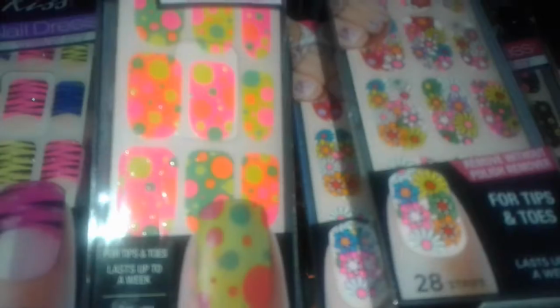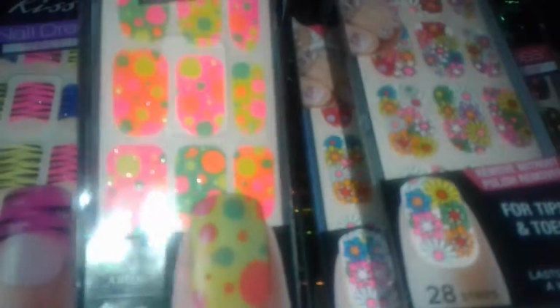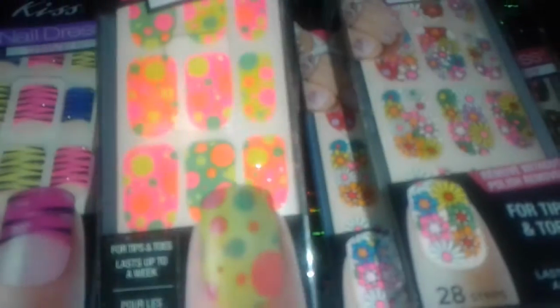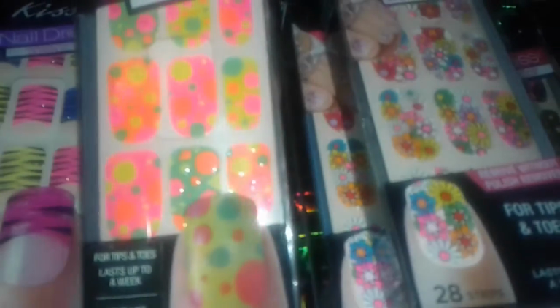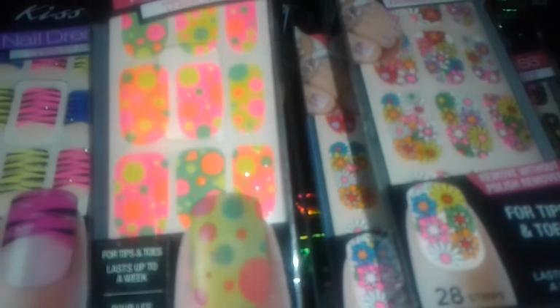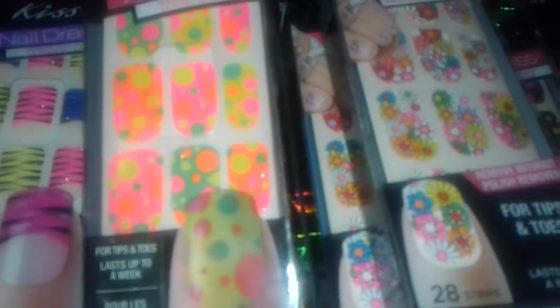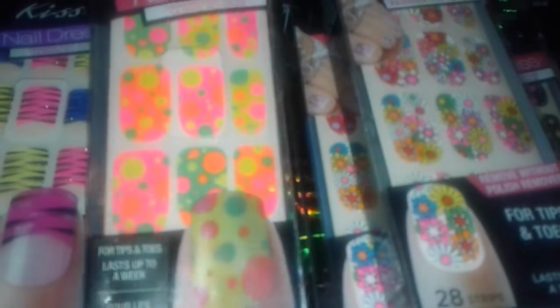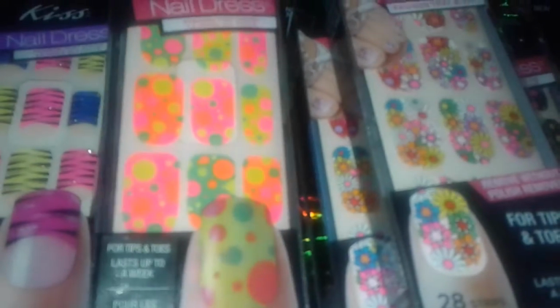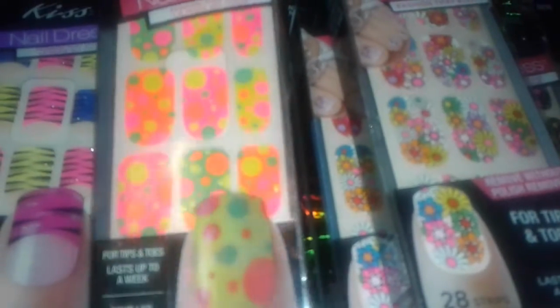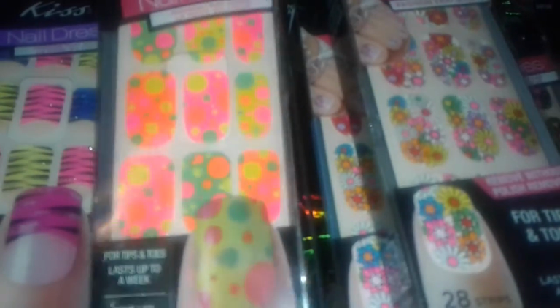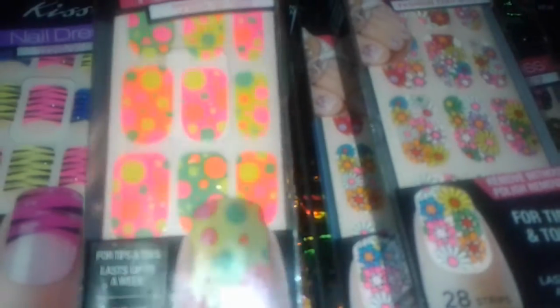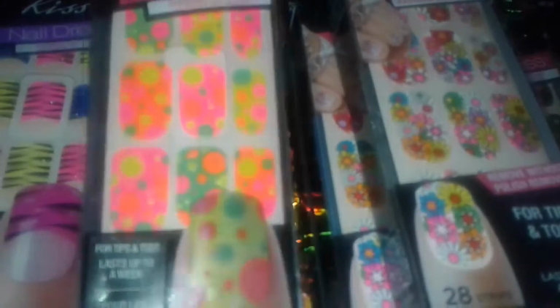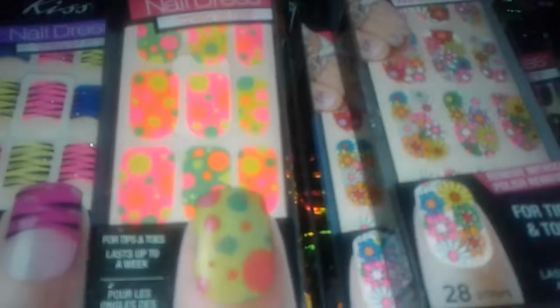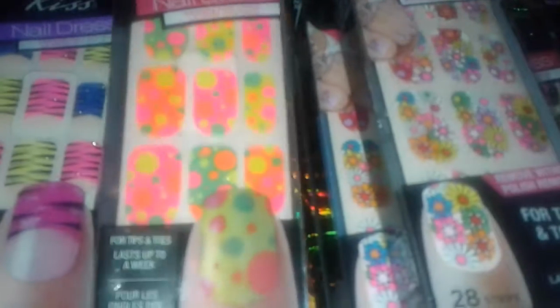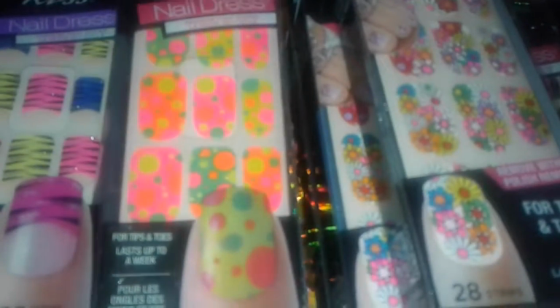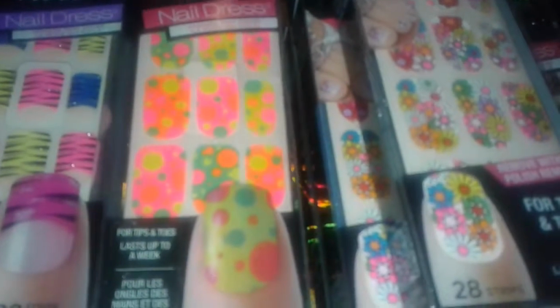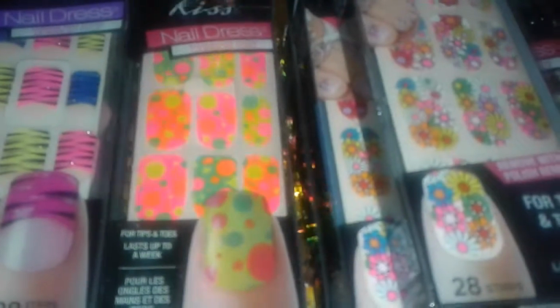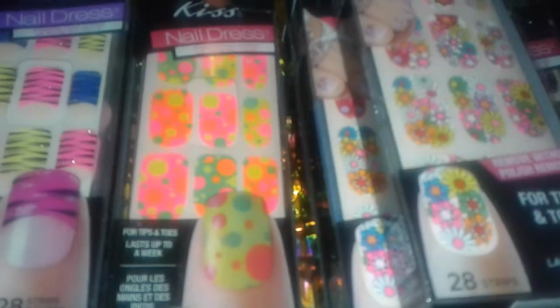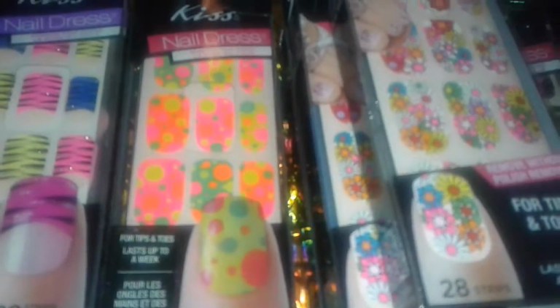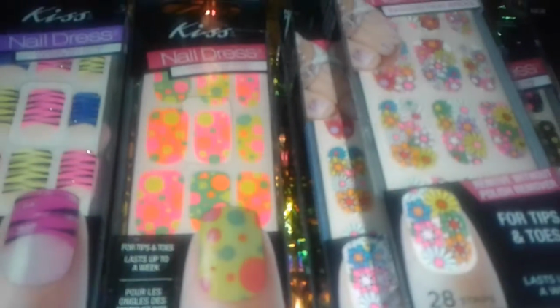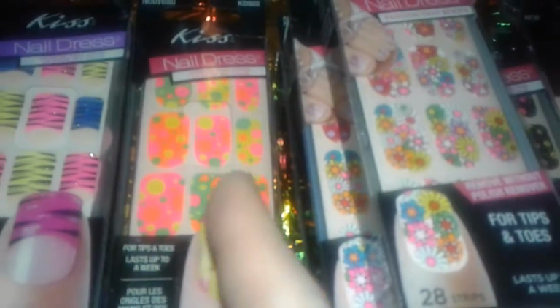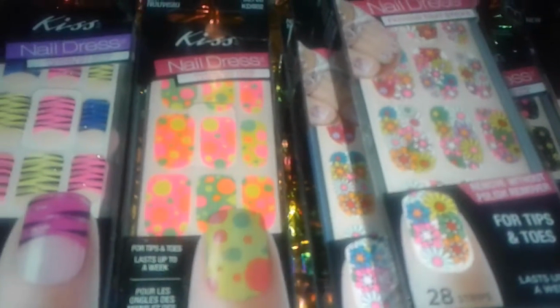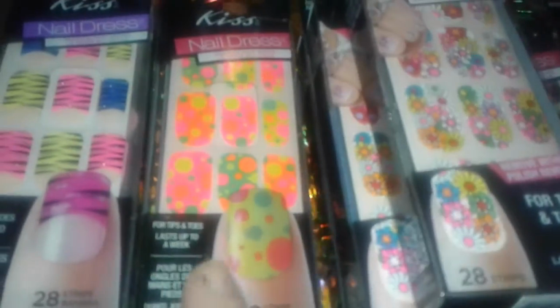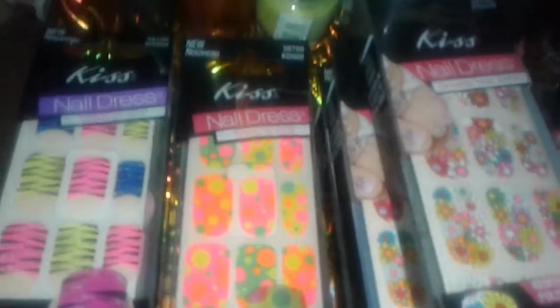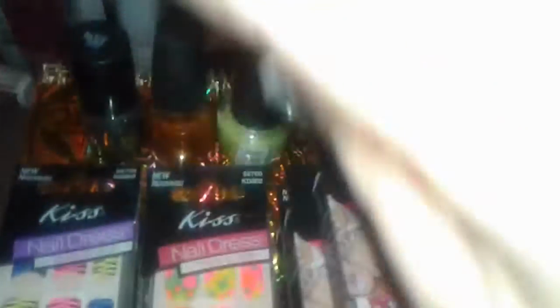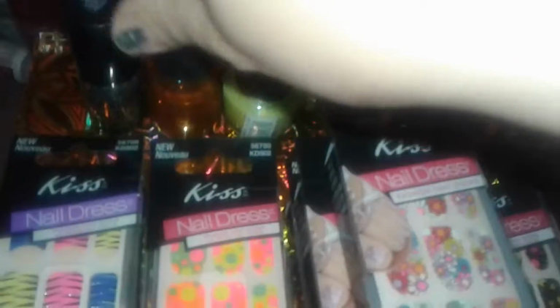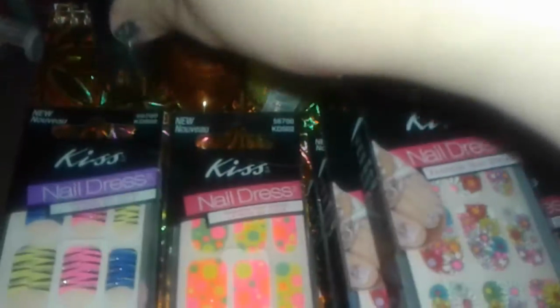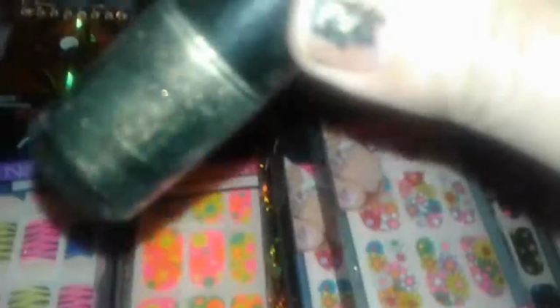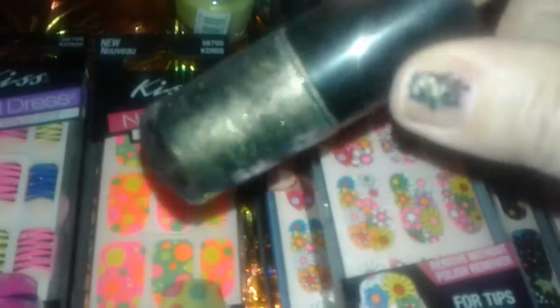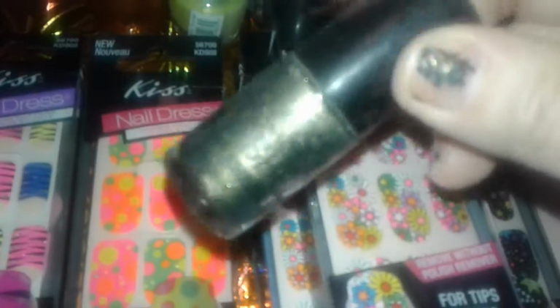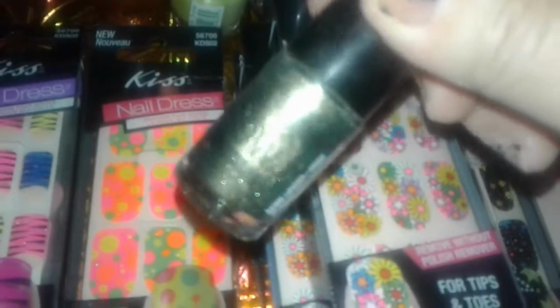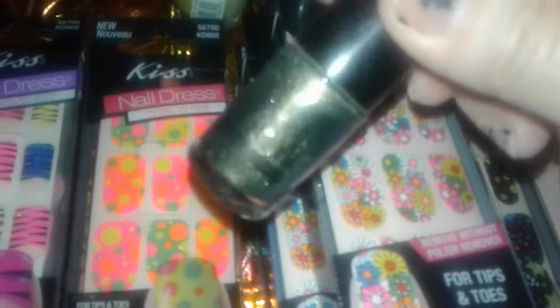Or Easter — it's like yellow, lime green, pink and orange, and it has all these bright circle patterns, big circles and small circles. I really like that one. Then I picked up this Maybelline Color Show,